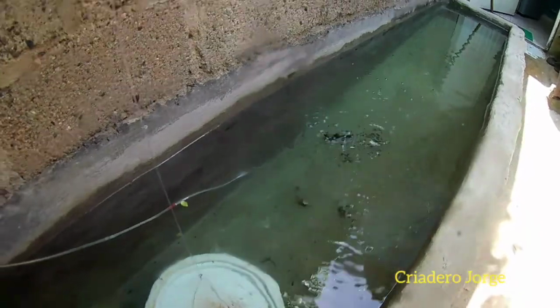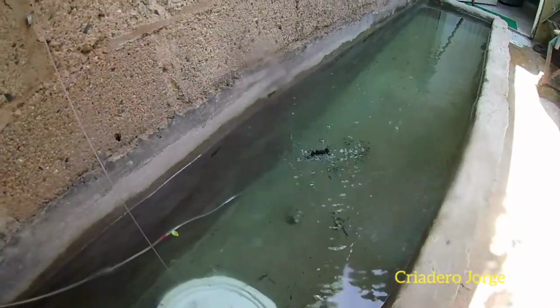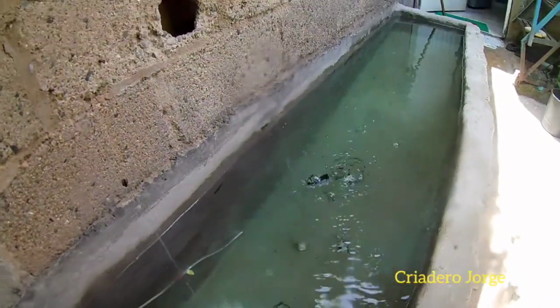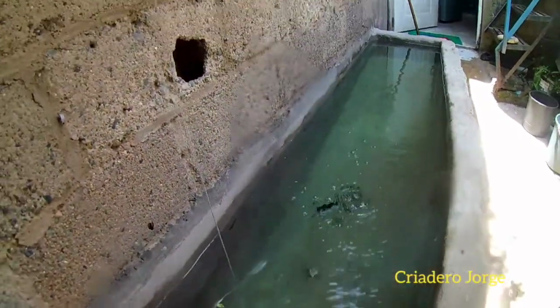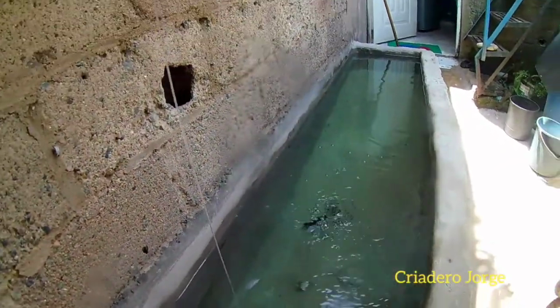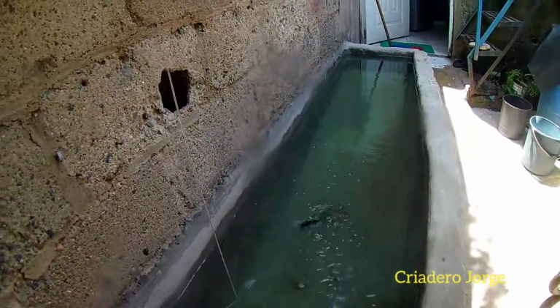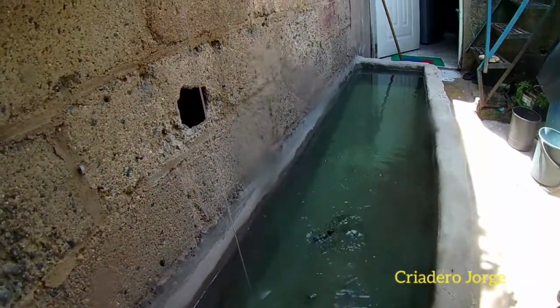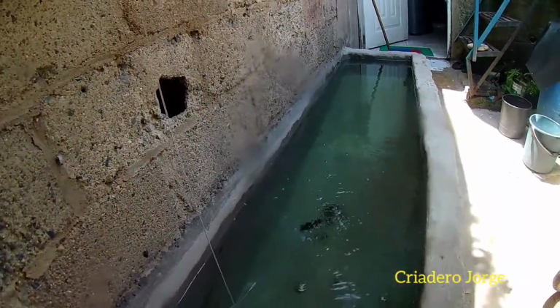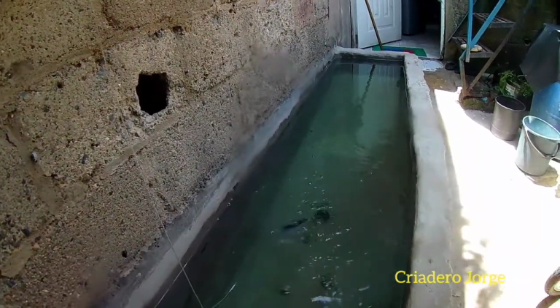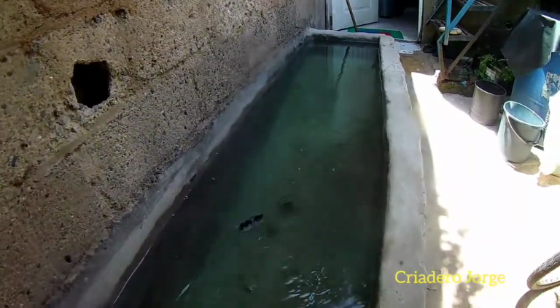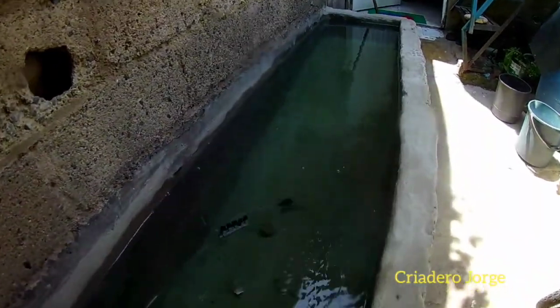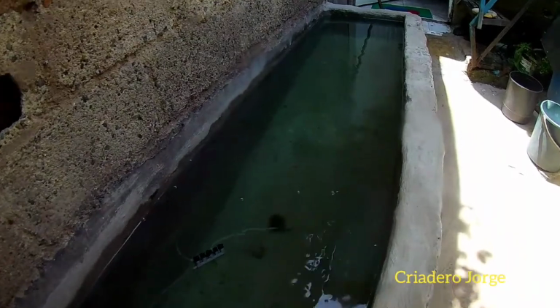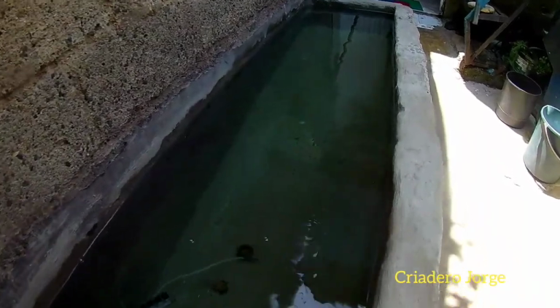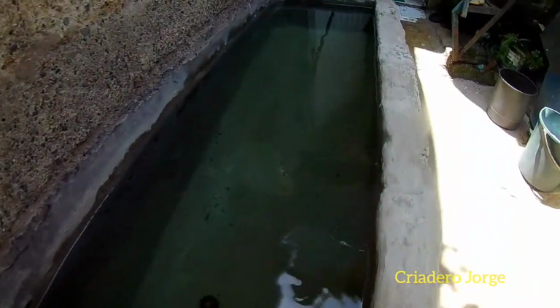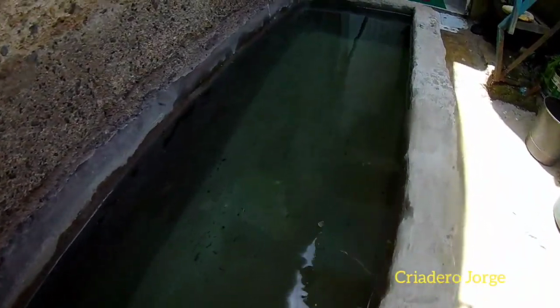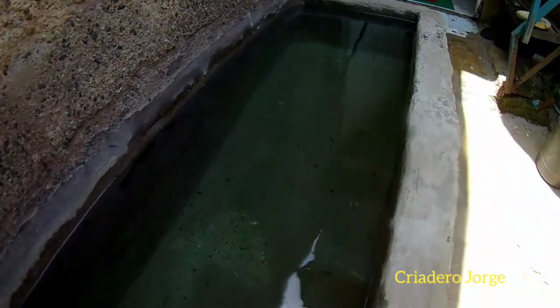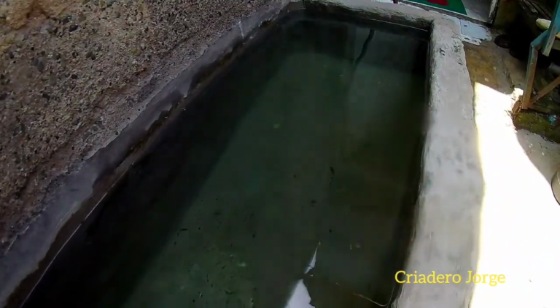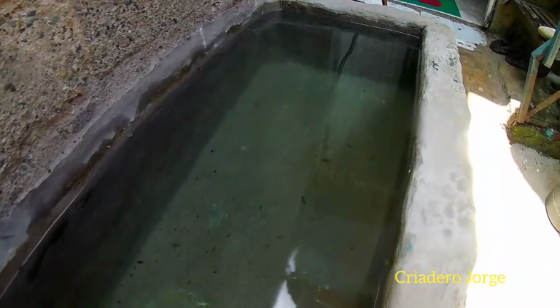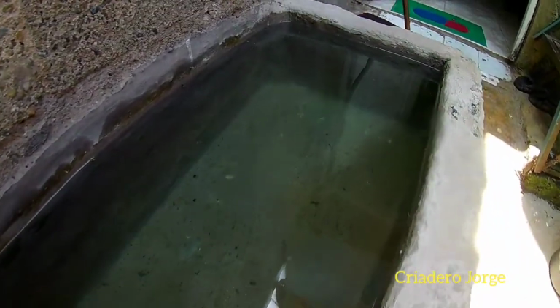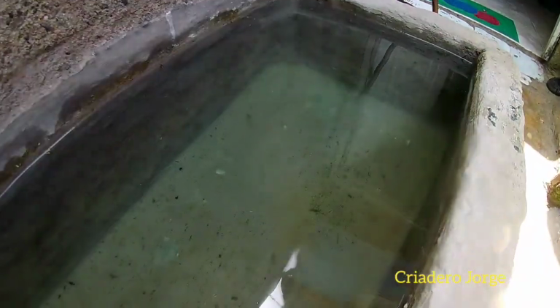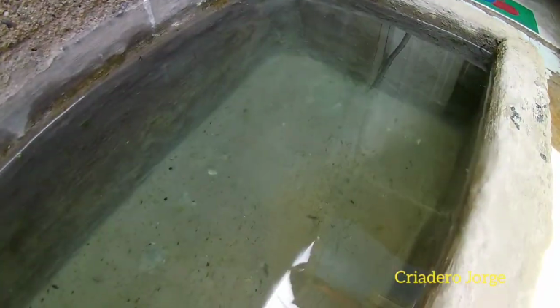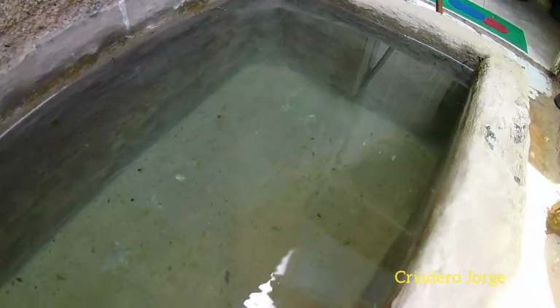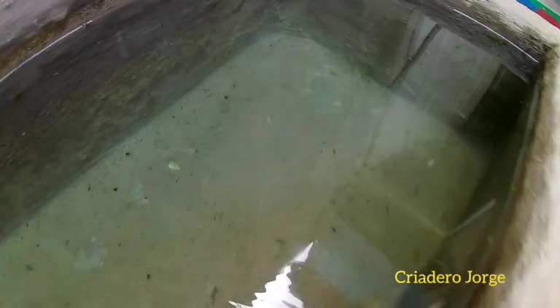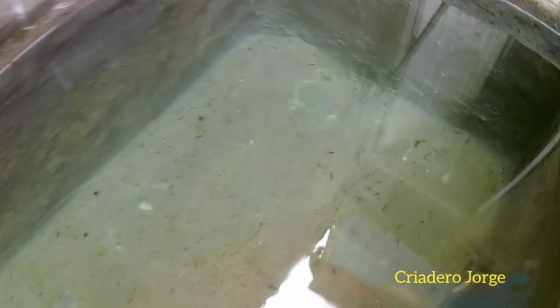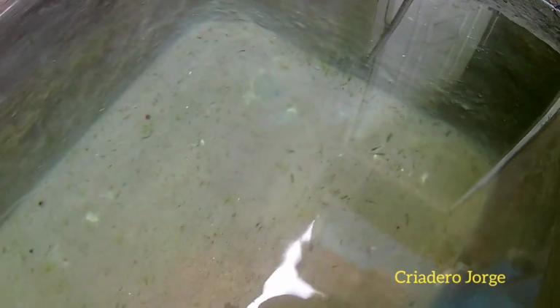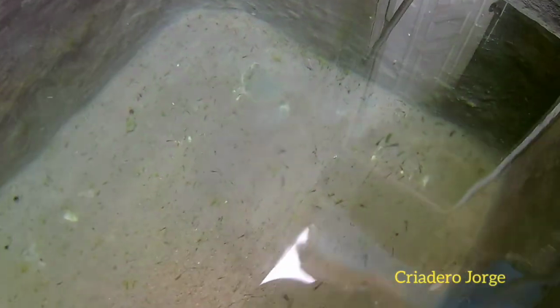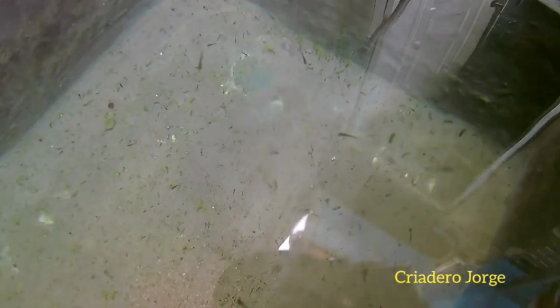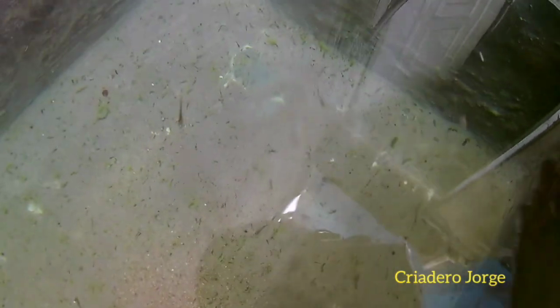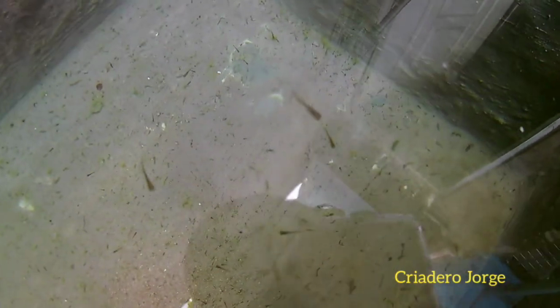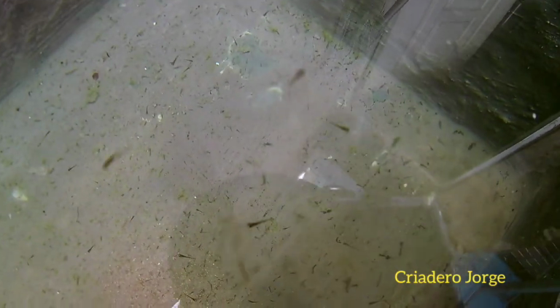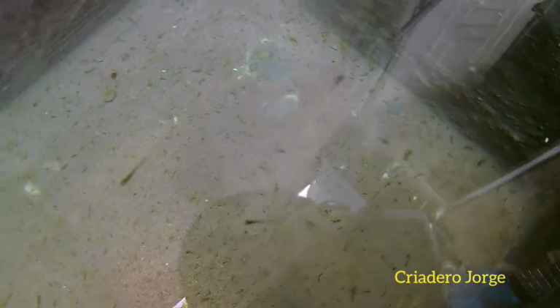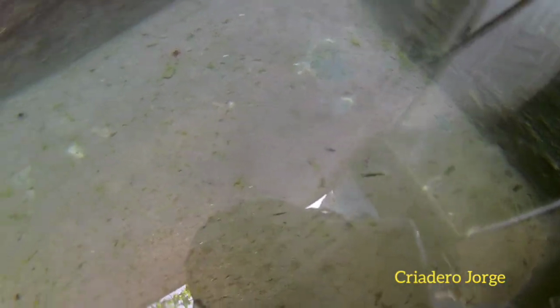God will give us an idea. This pileta — I fabricated it at the beginning, when I started to grow fish. It is more than 30 years old. I am not an albañil, but God gives us the idea, and we do what God gives us. Look at the size that it has.